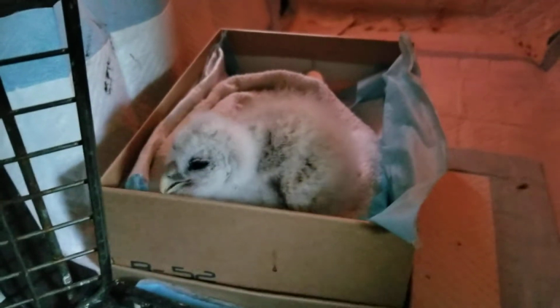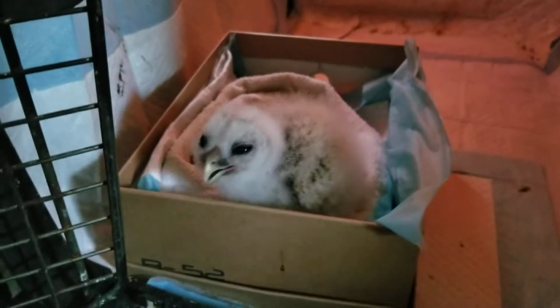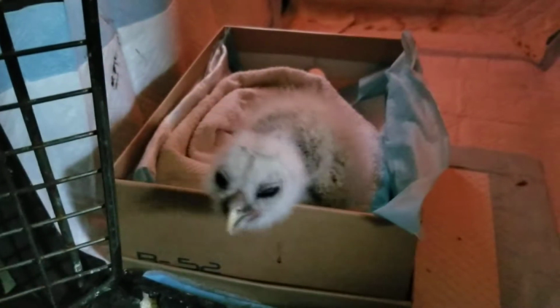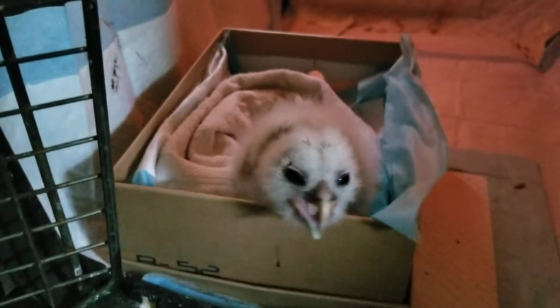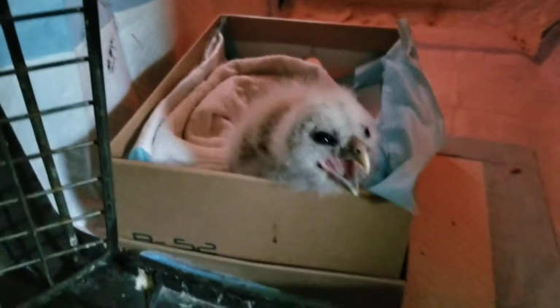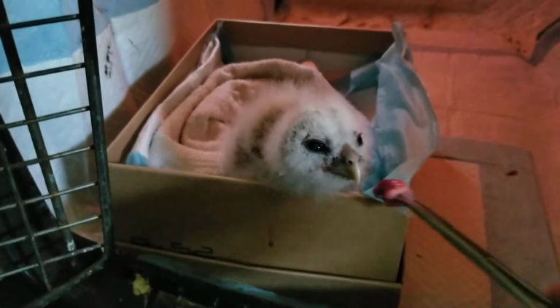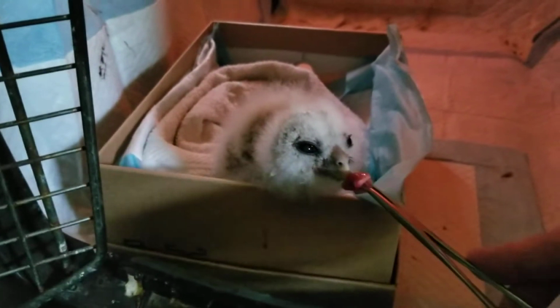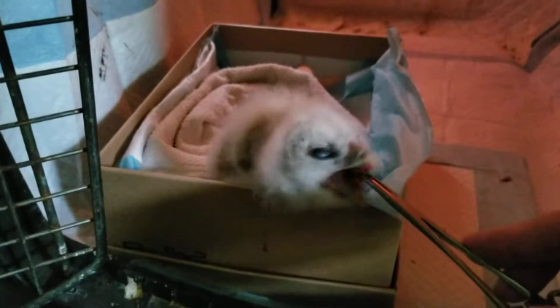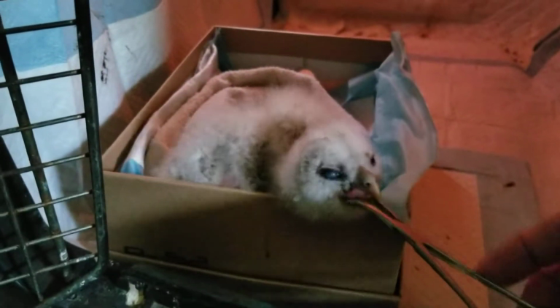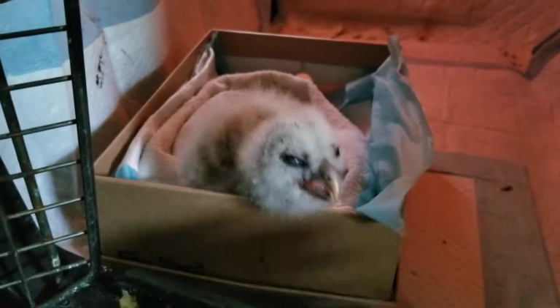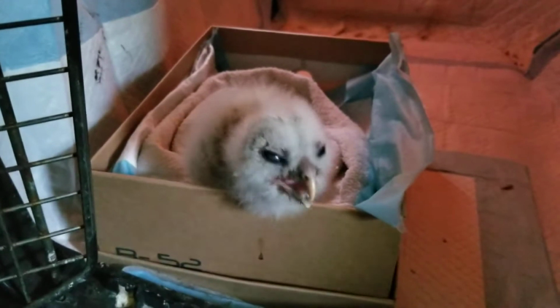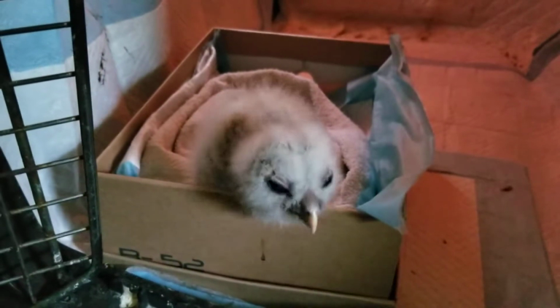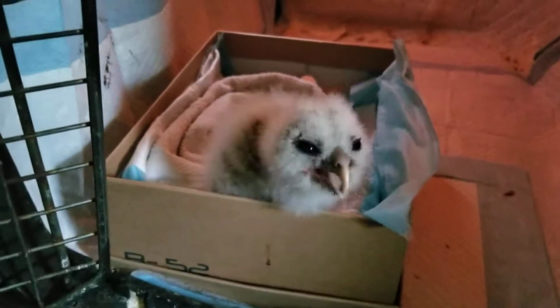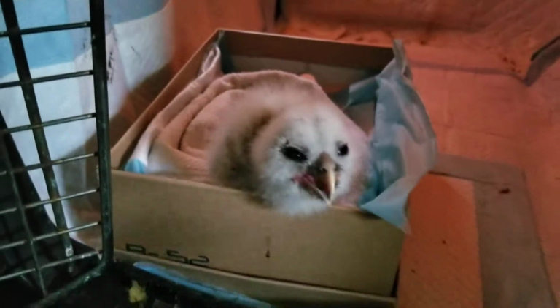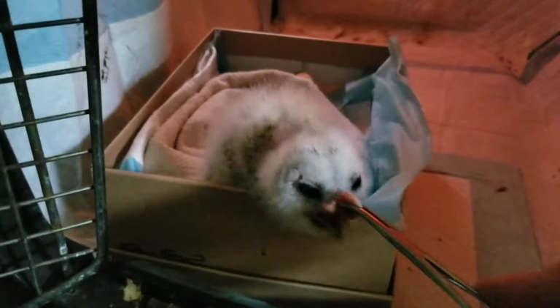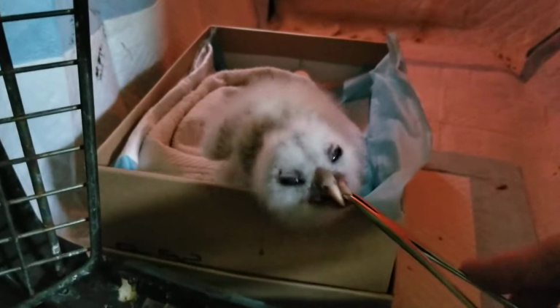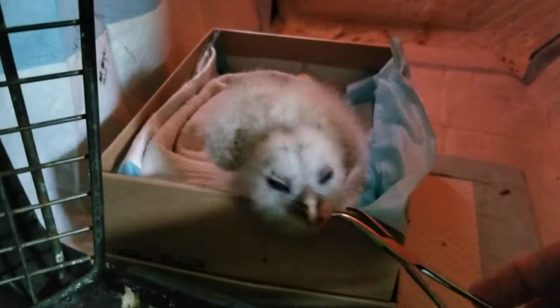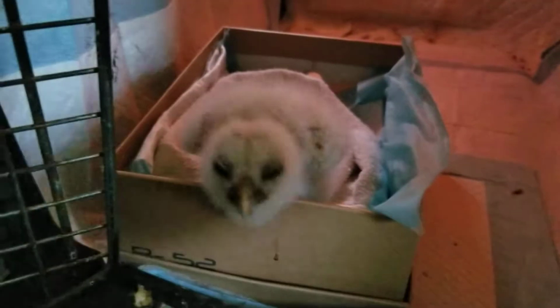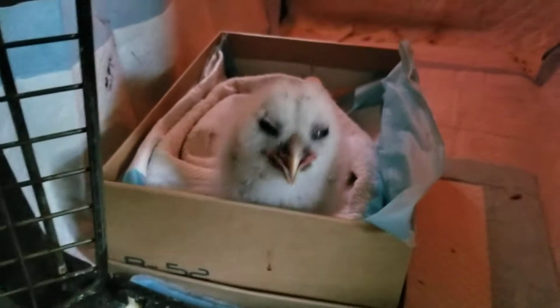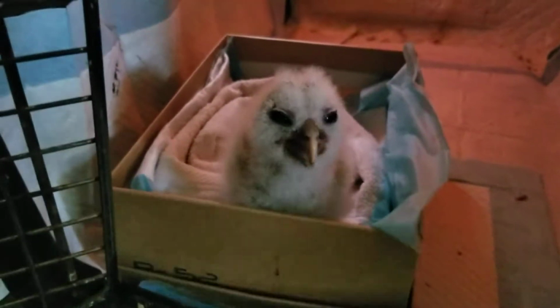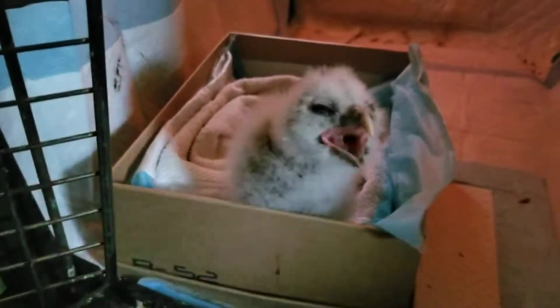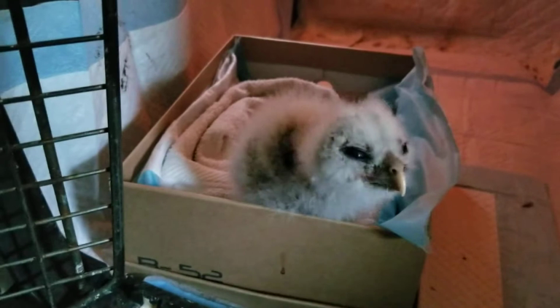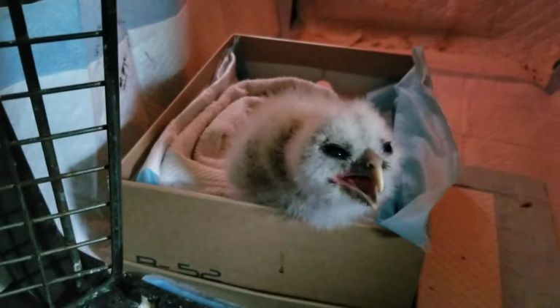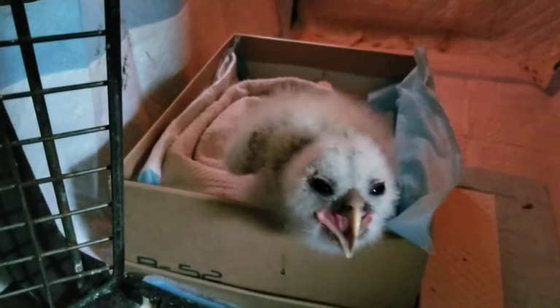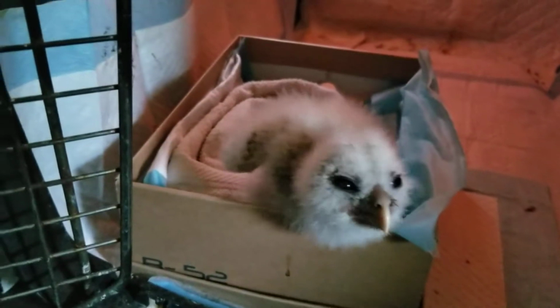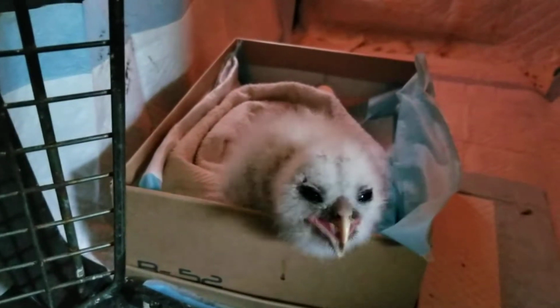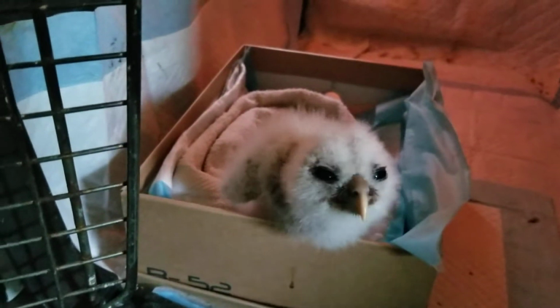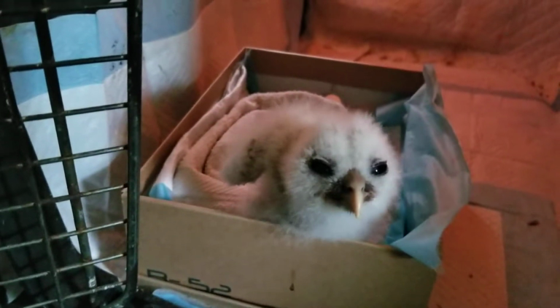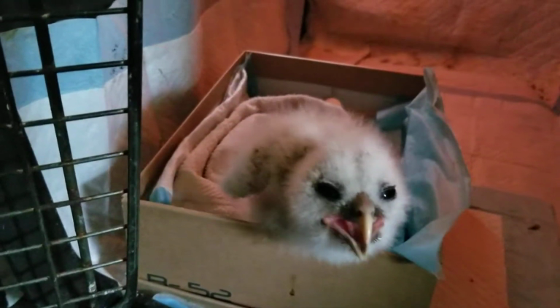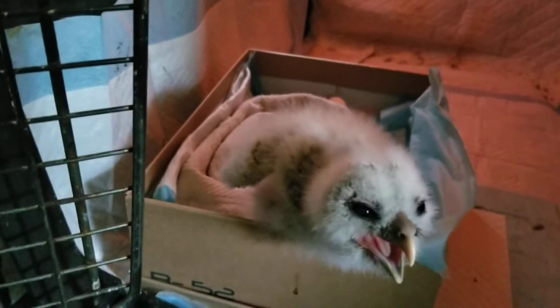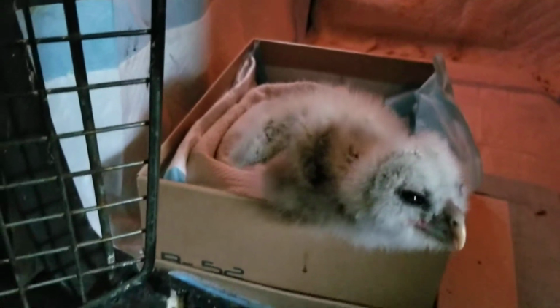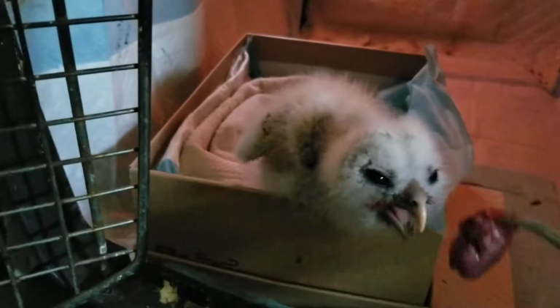This one has a questionable leg so I might end up having to put him down. I can't put him together with the other one because that other one is so much bigger.